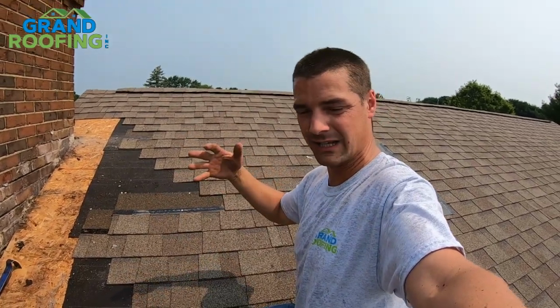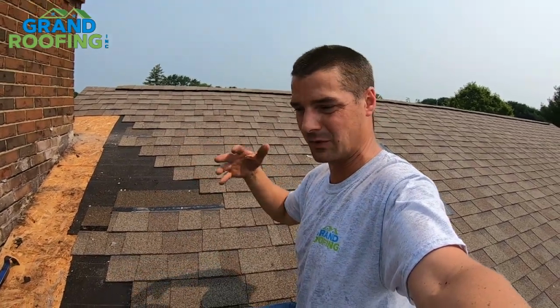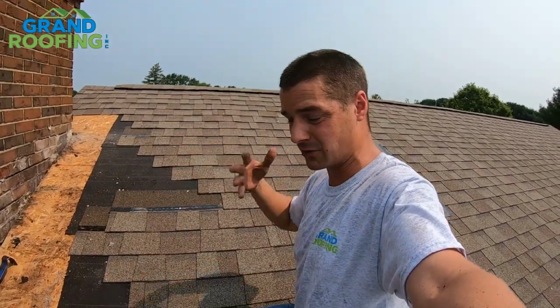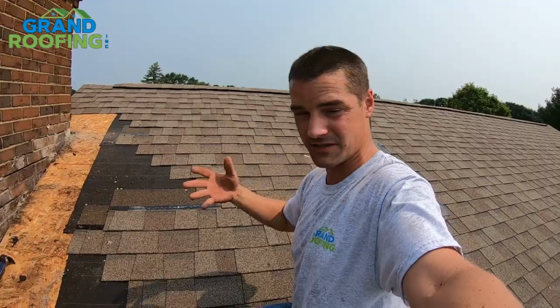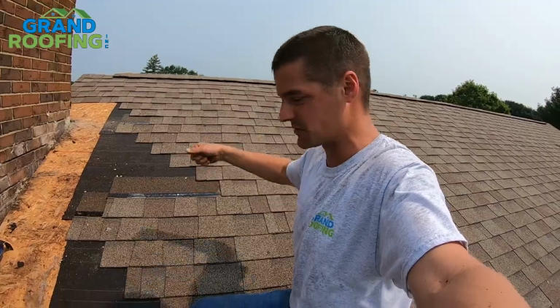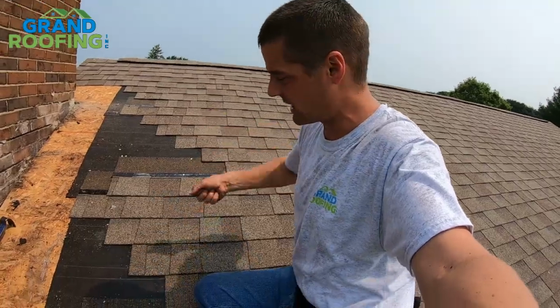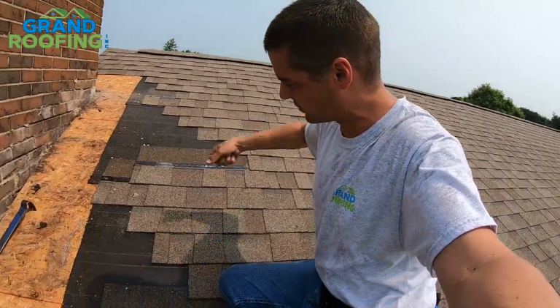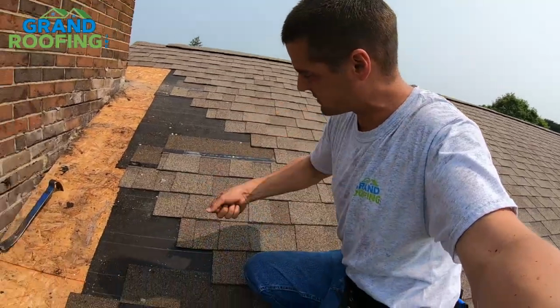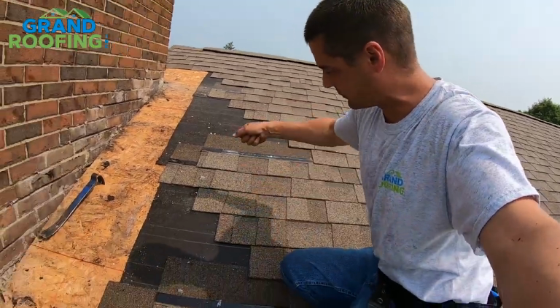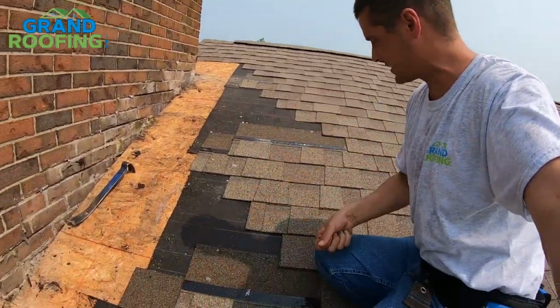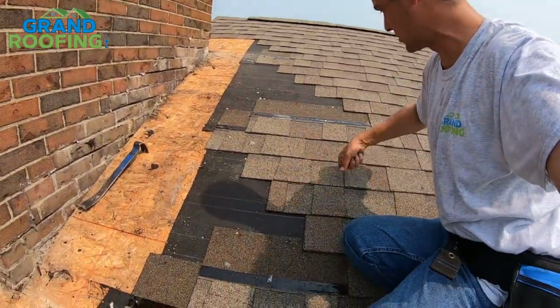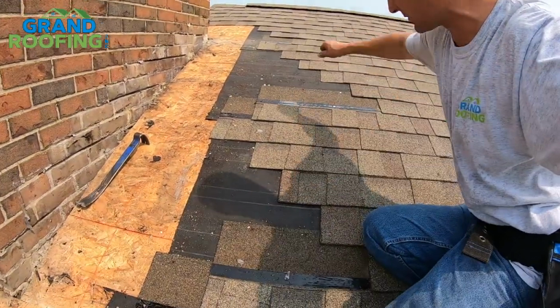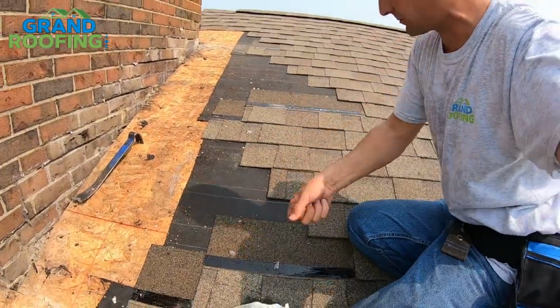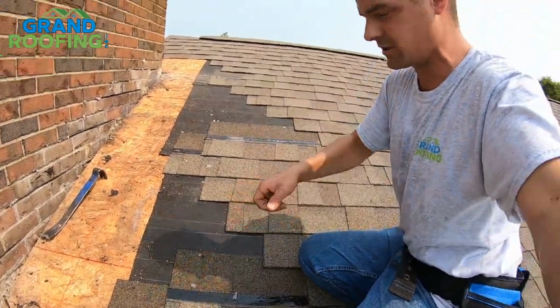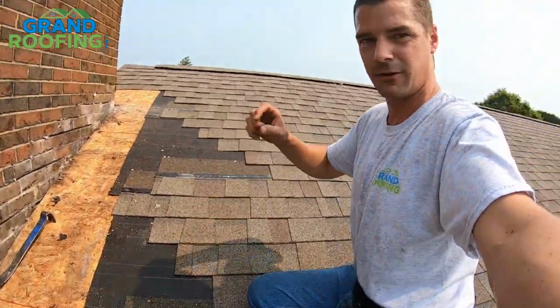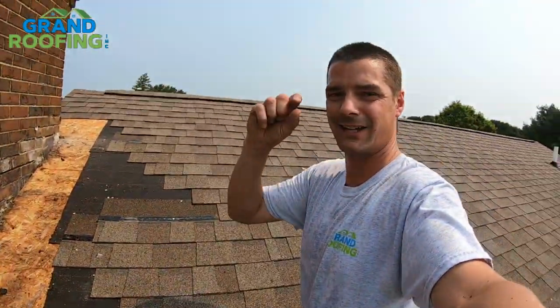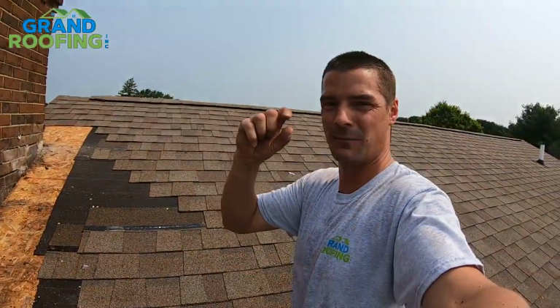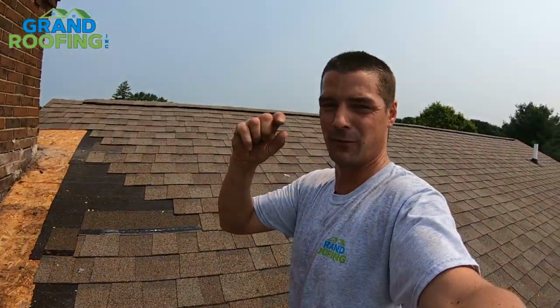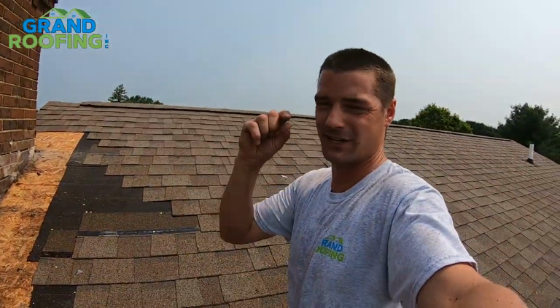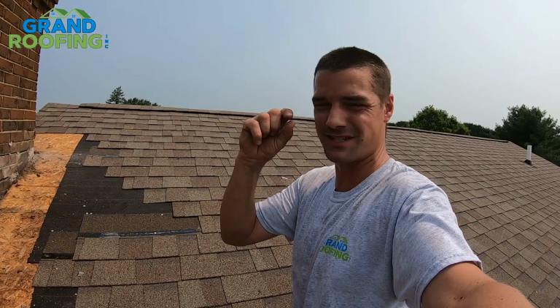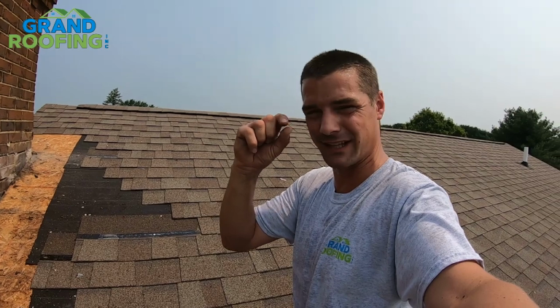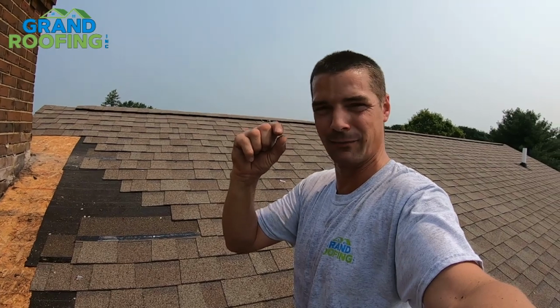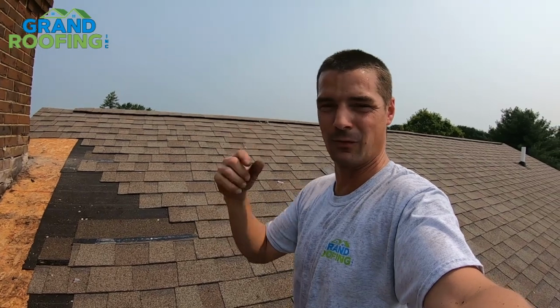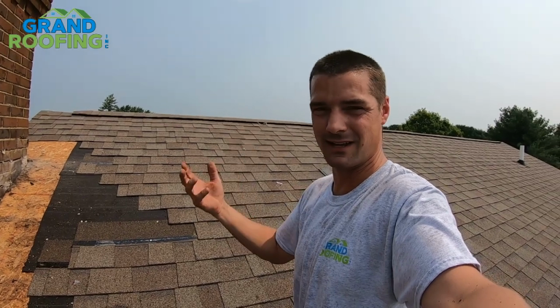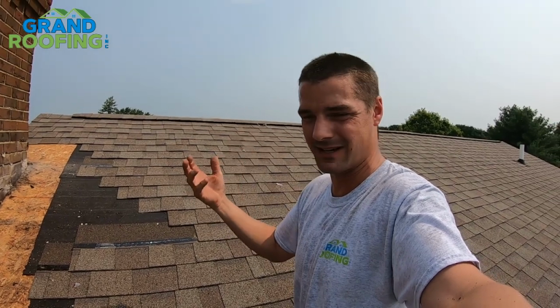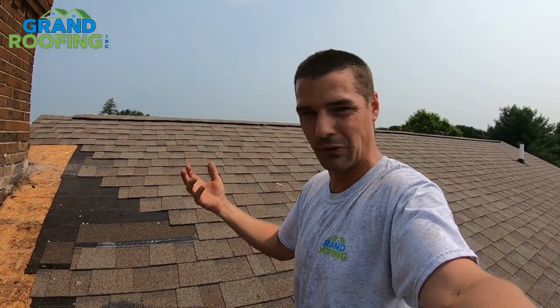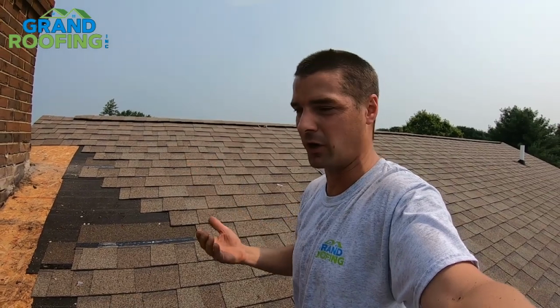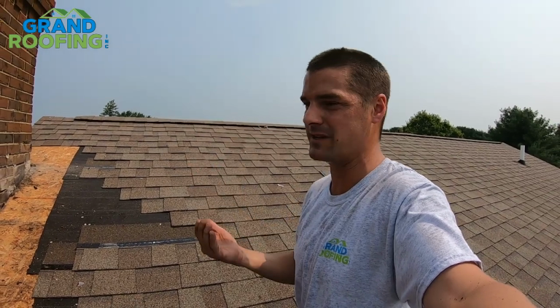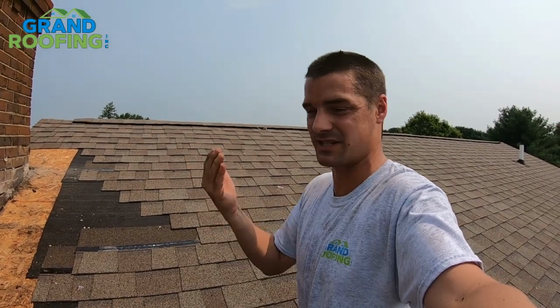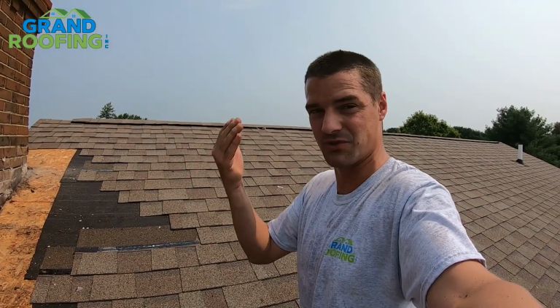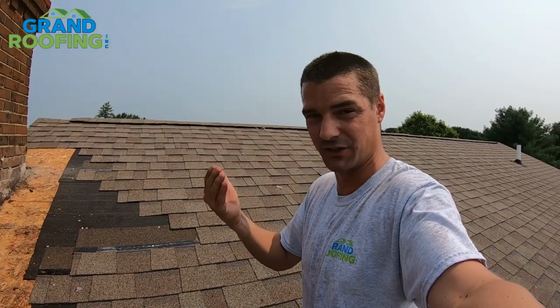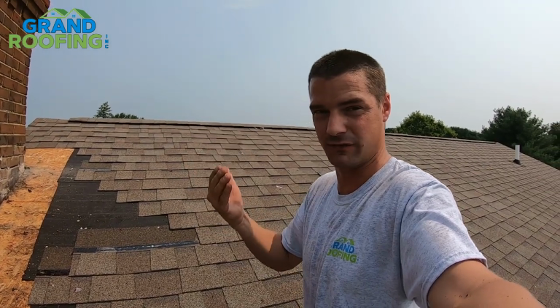Why don't I like the staples? When the guys are stapling, swooping up and down, their hand comes up off the roof deck just a little bit. Why is that a problem? It means your staples are under-driven.